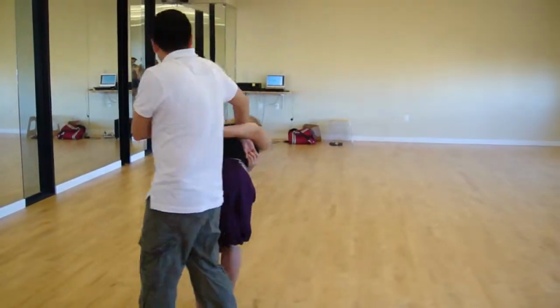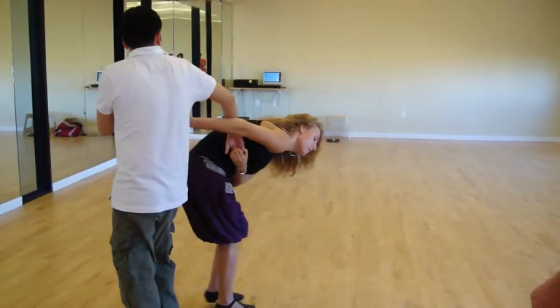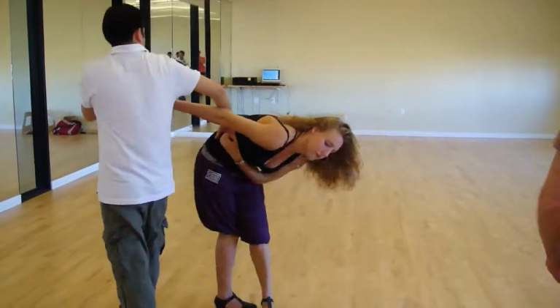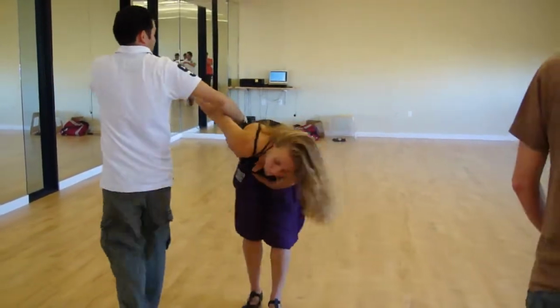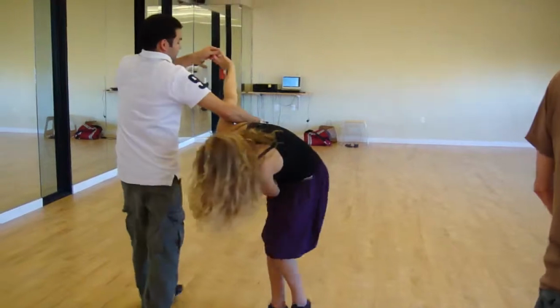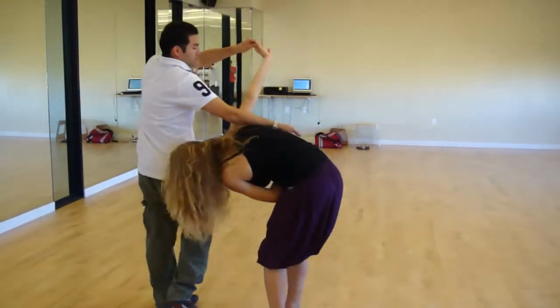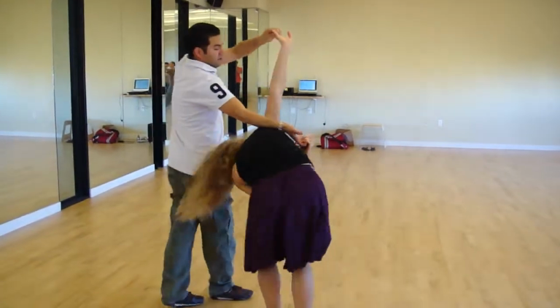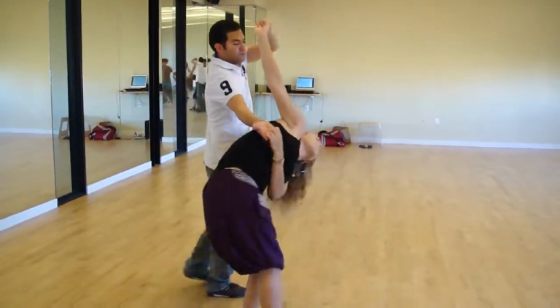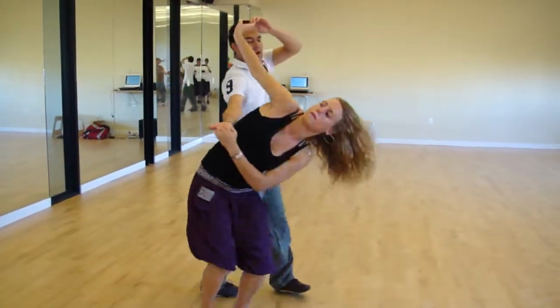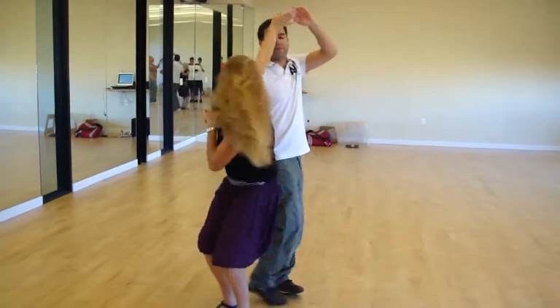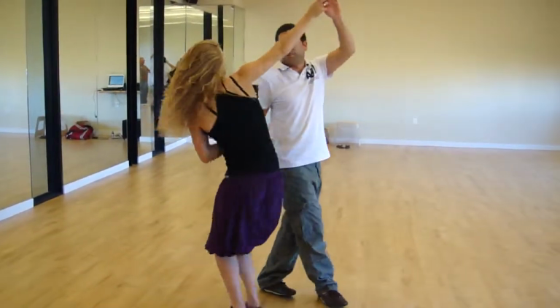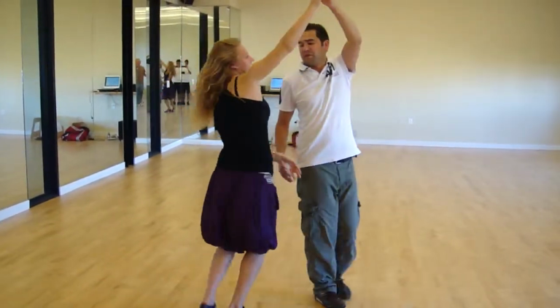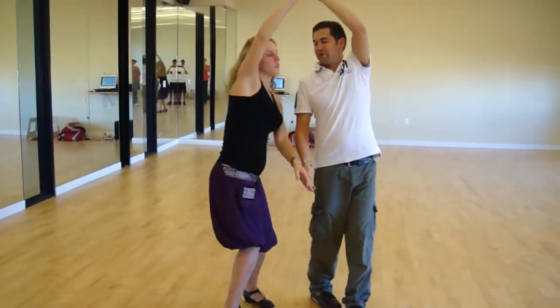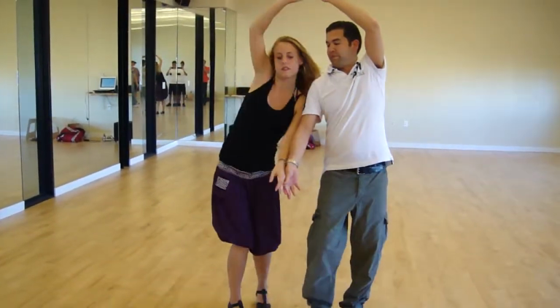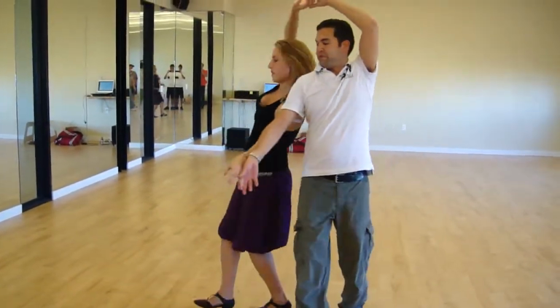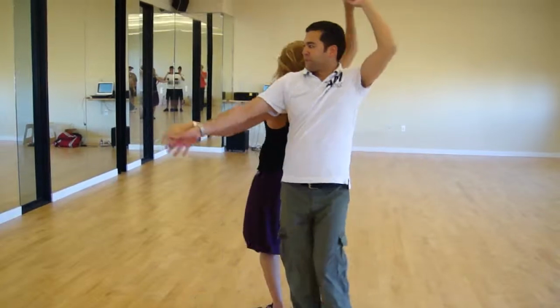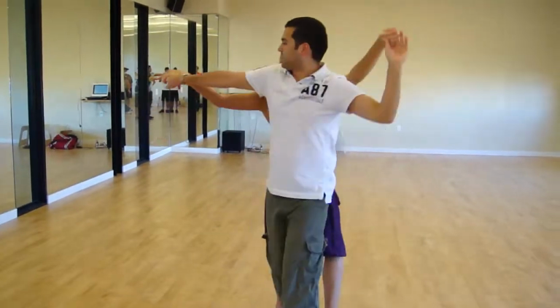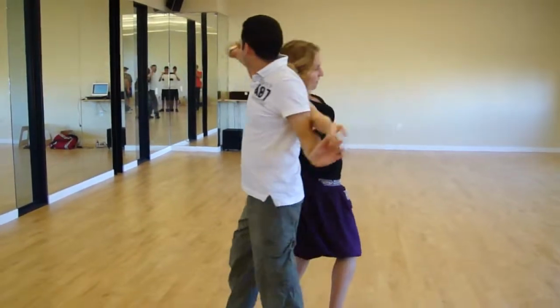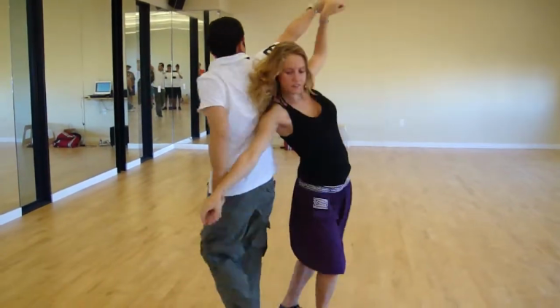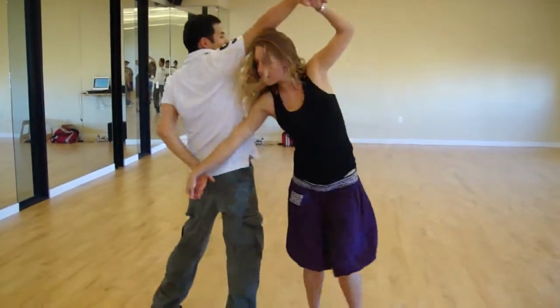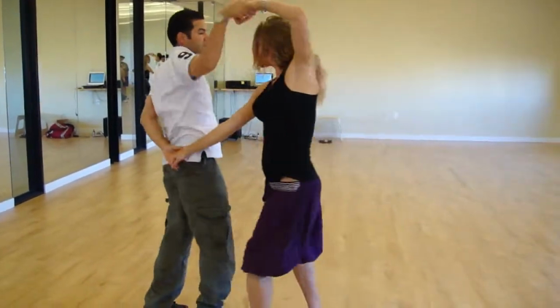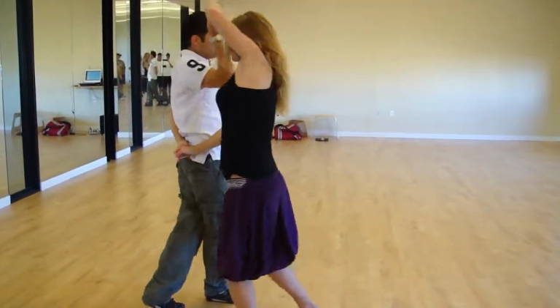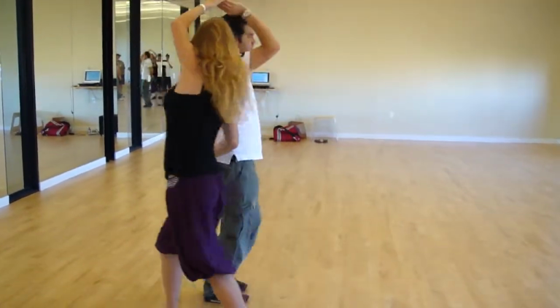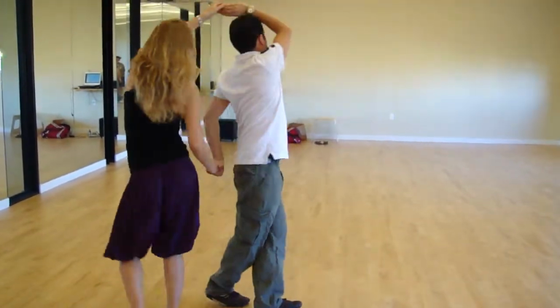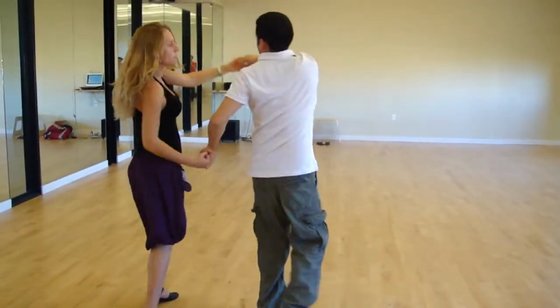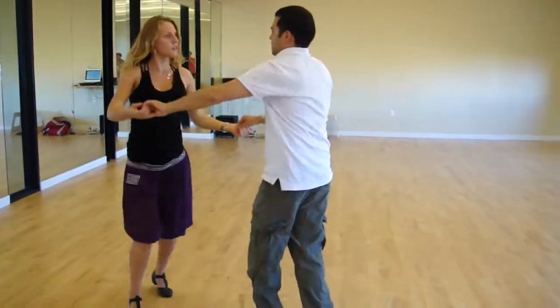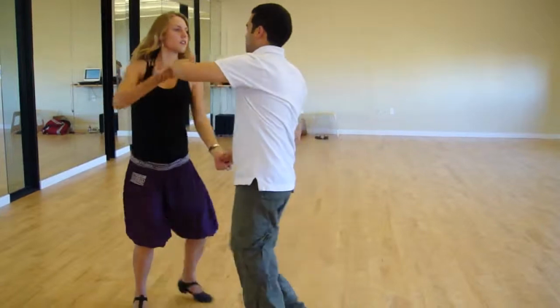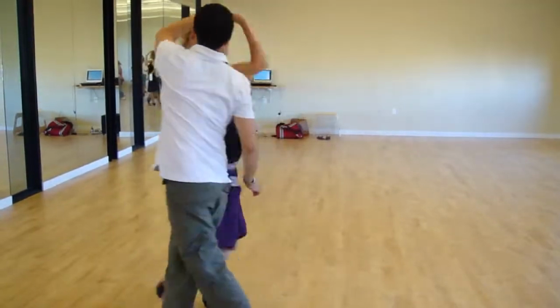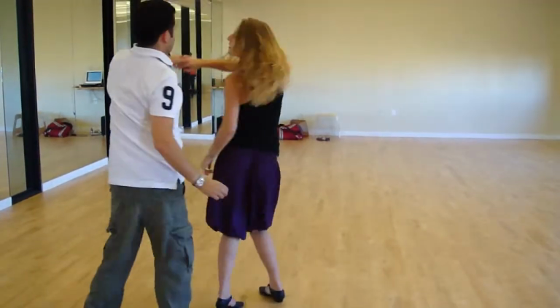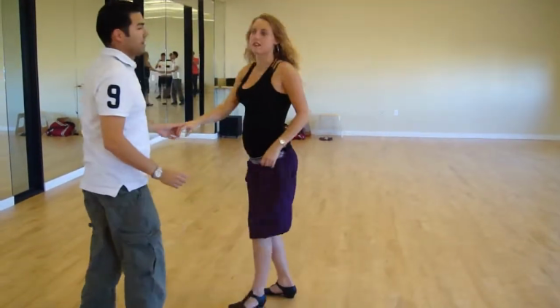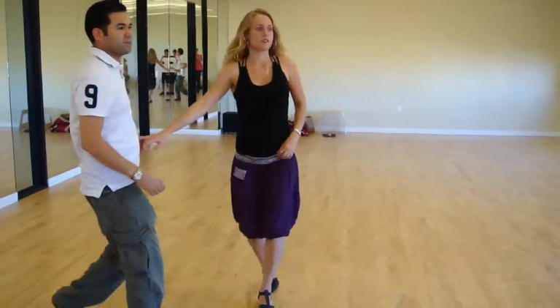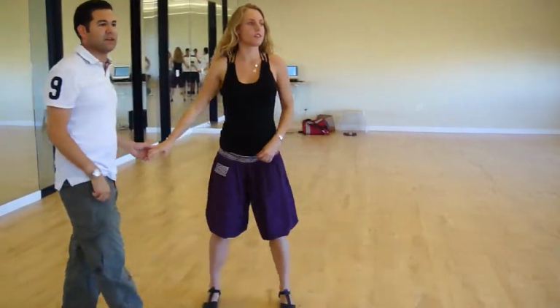Pull her up. Slowly you pull her up. Back to back. And you go back to the basic.